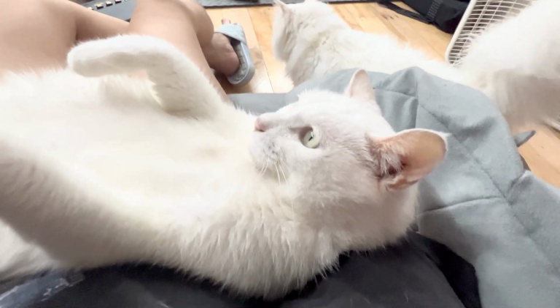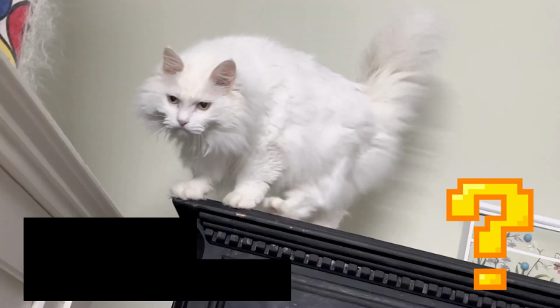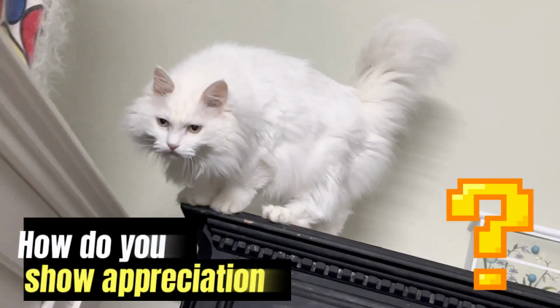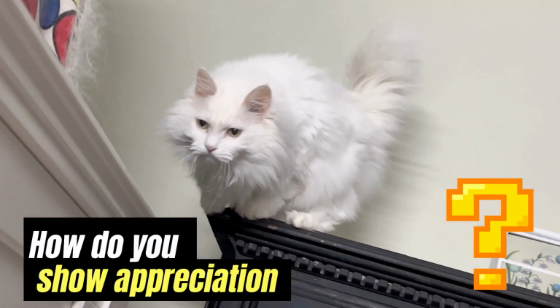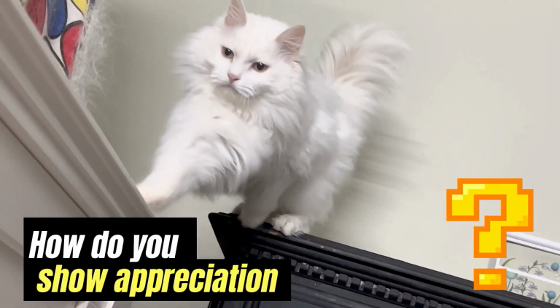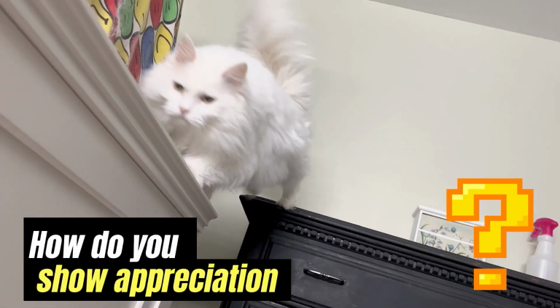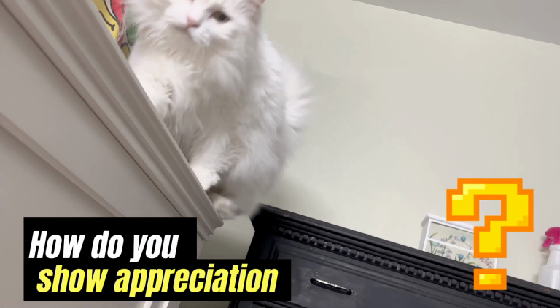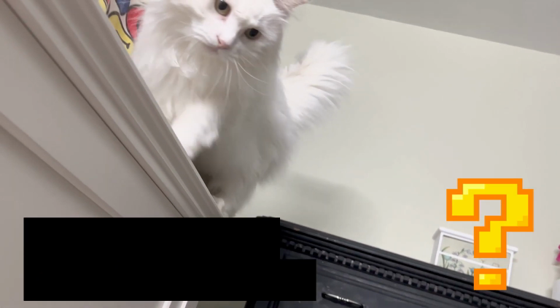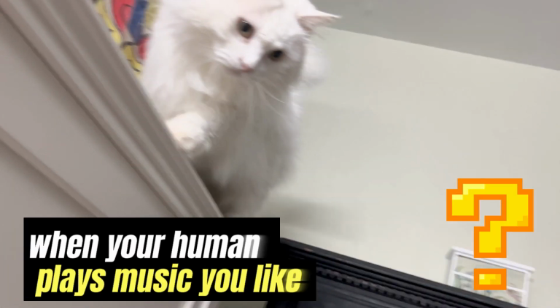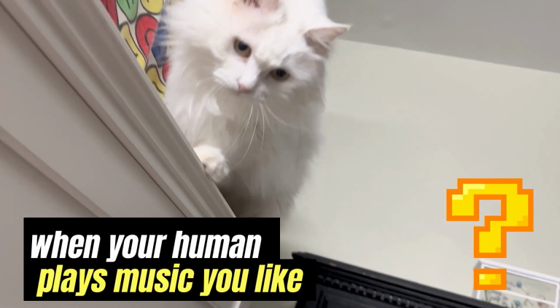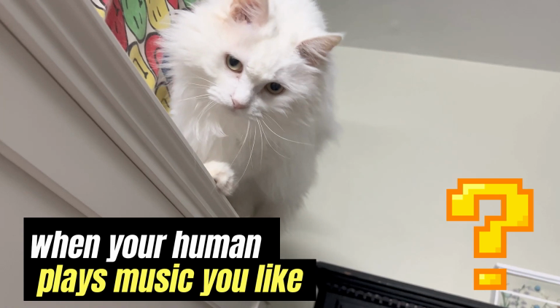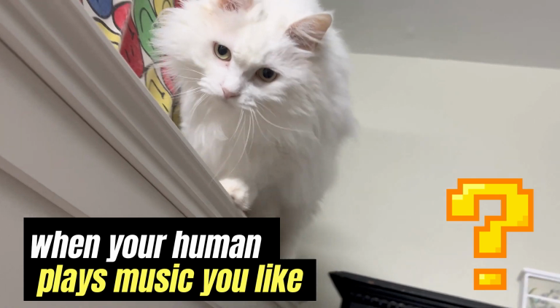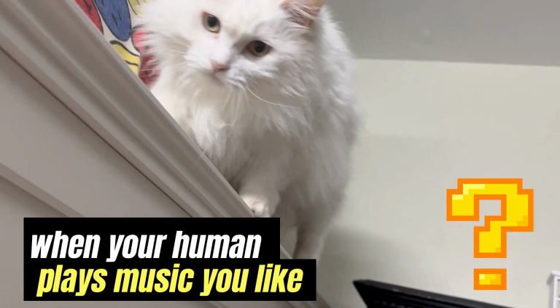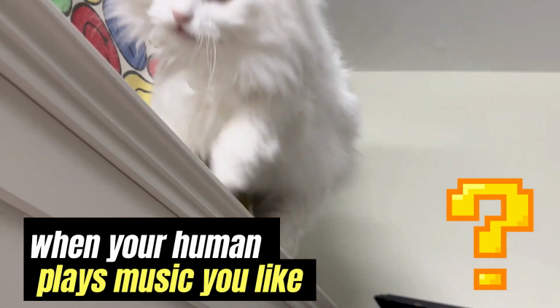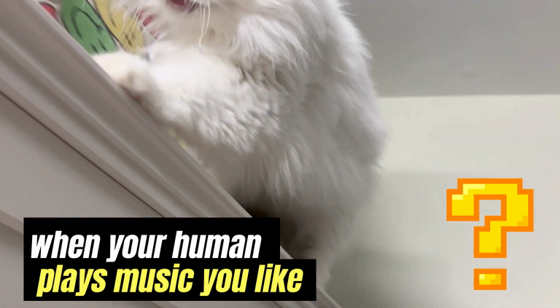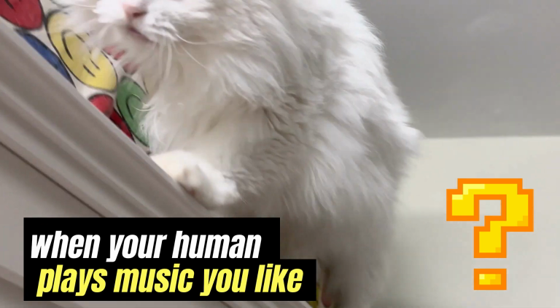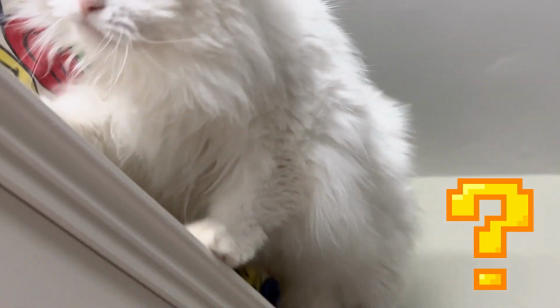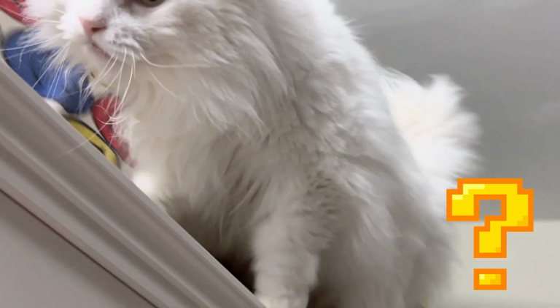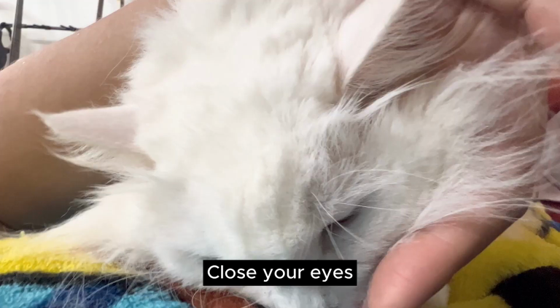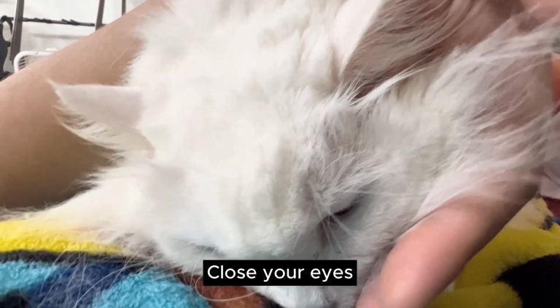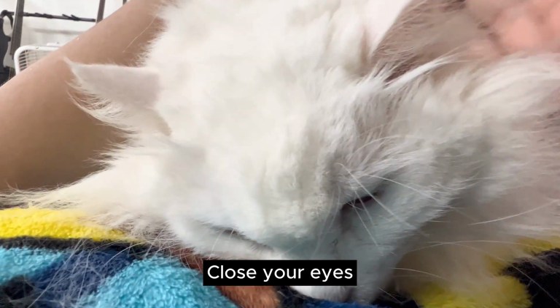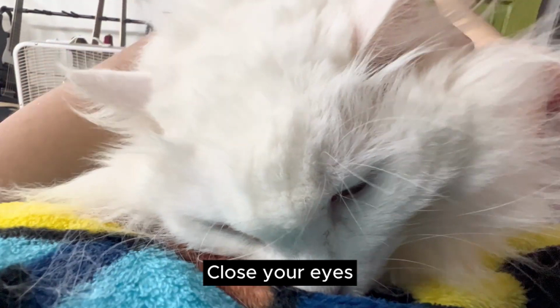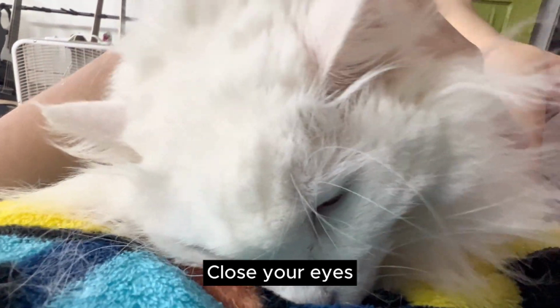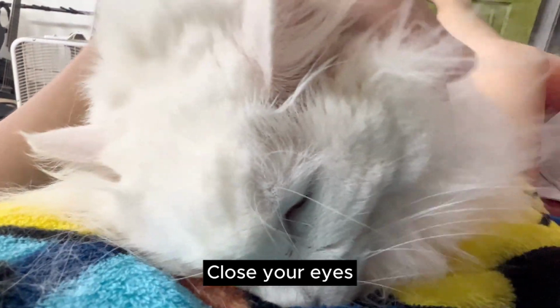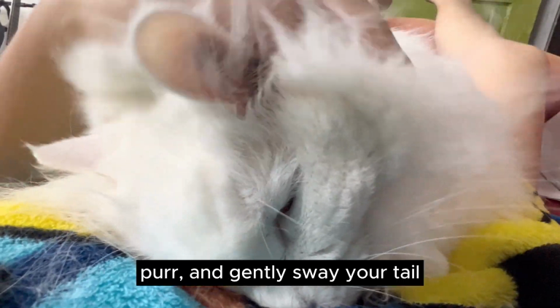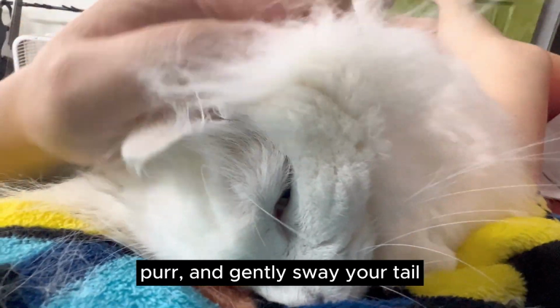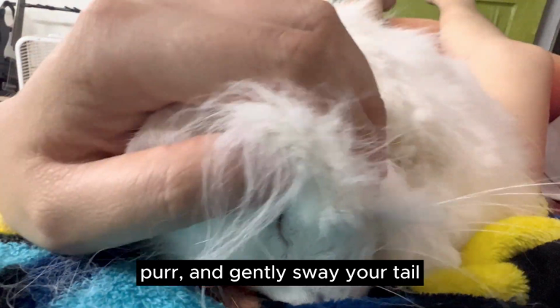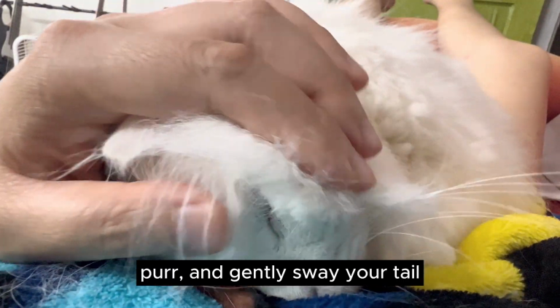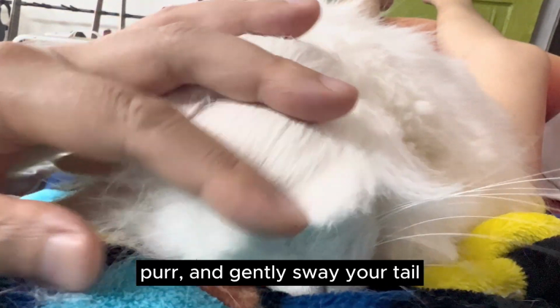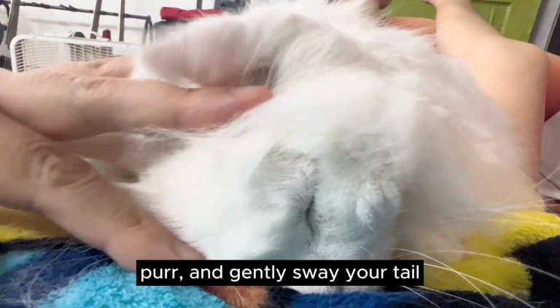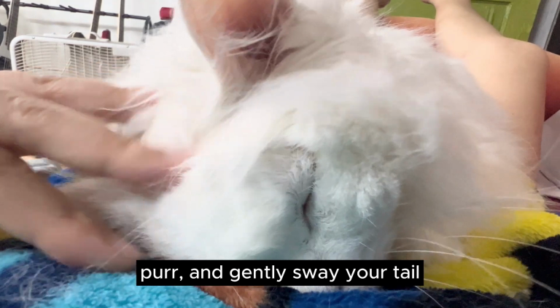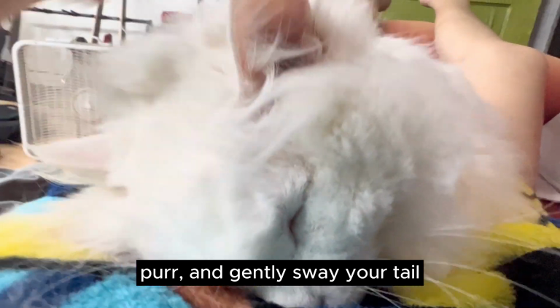How do you show appreciation when your human plays music you like? Close your eyes, purr, and gently sway your tail.